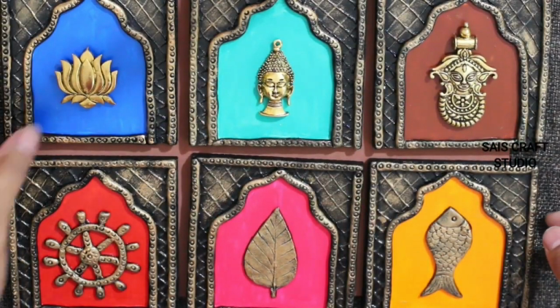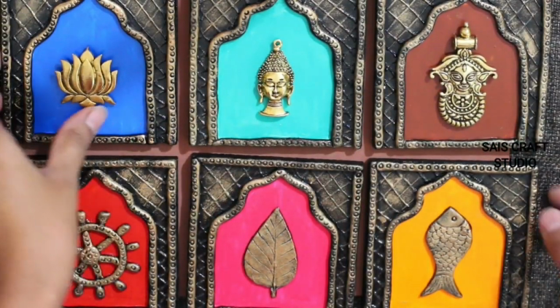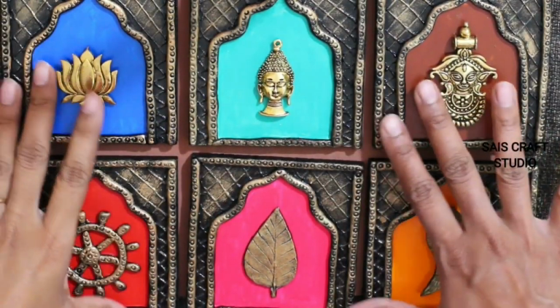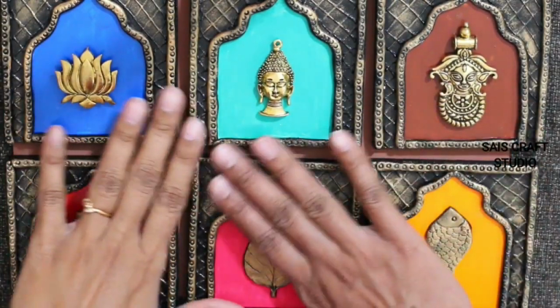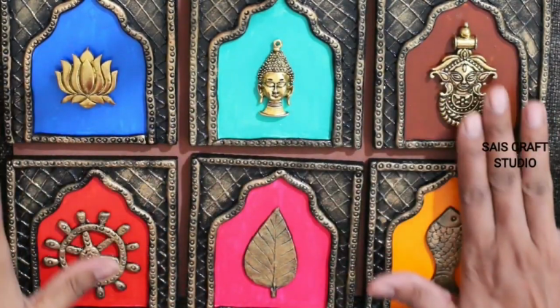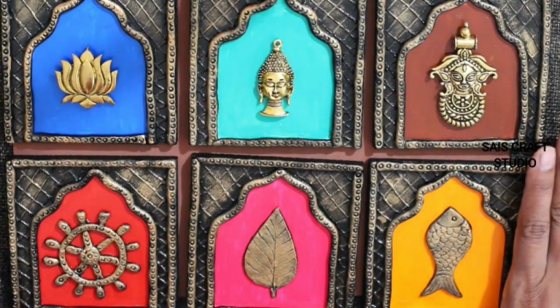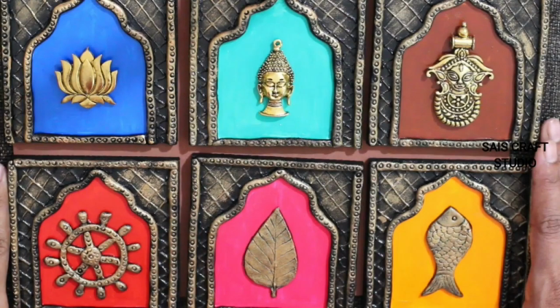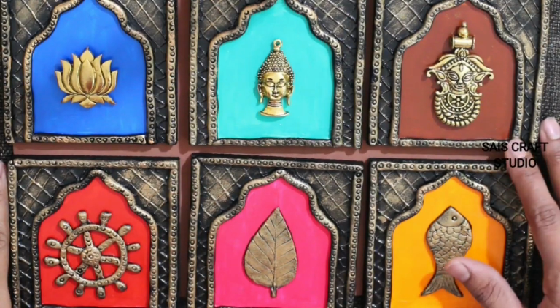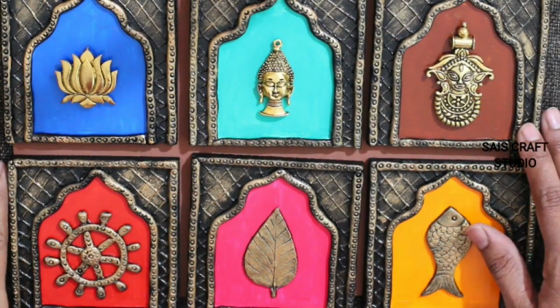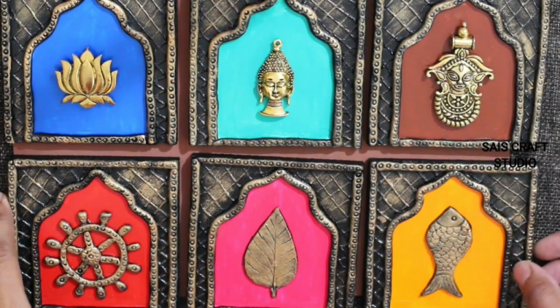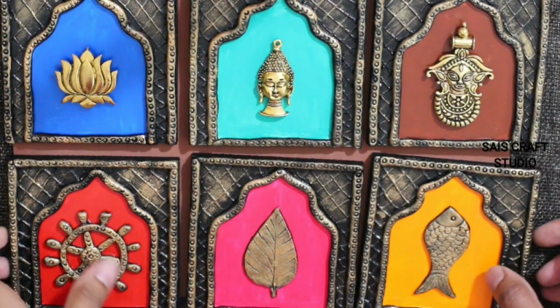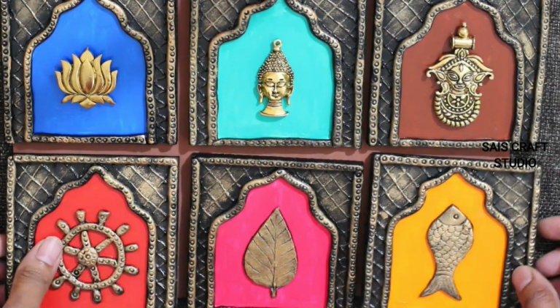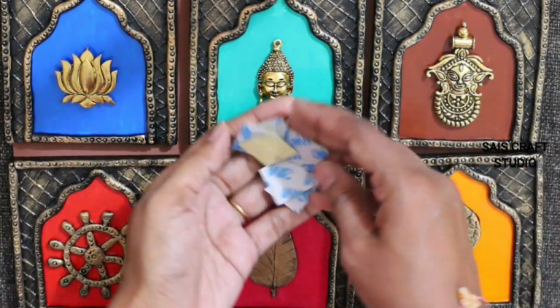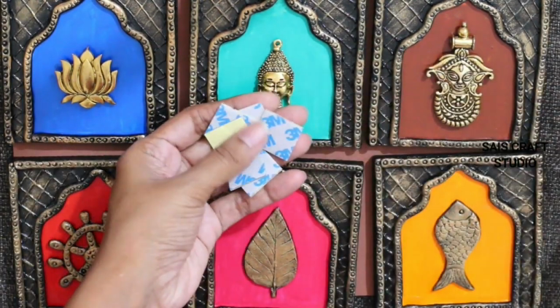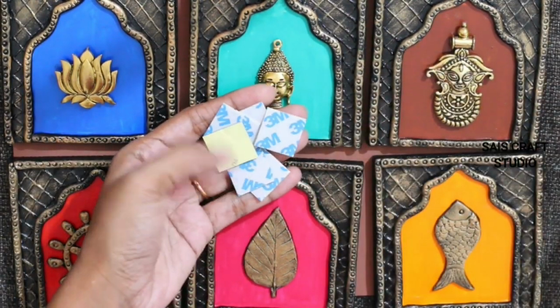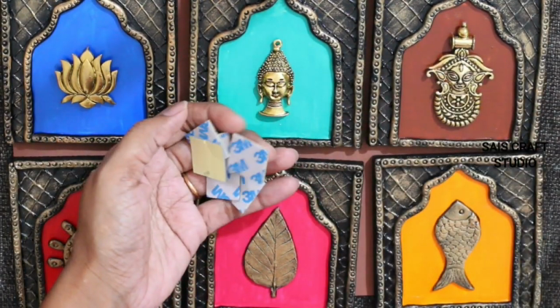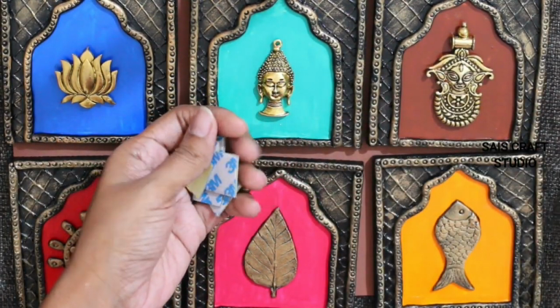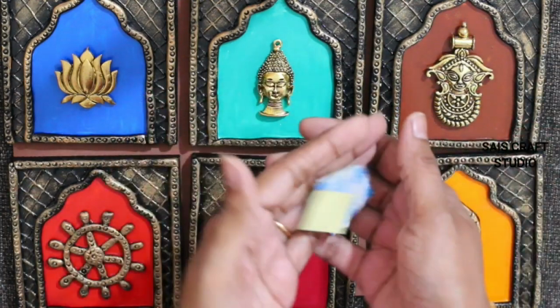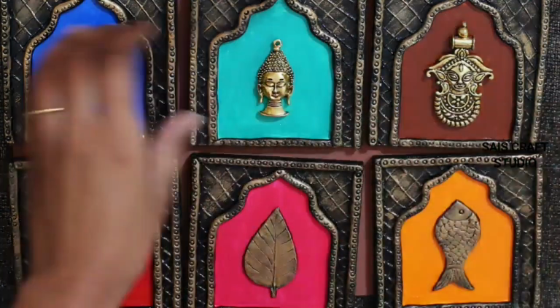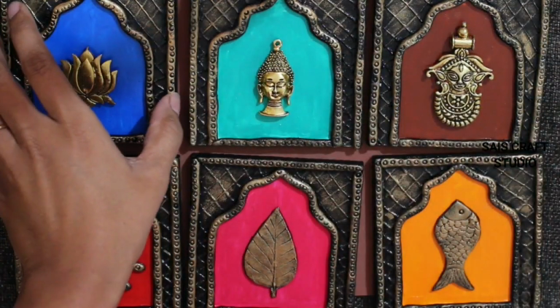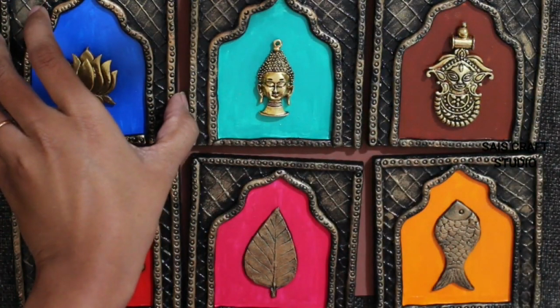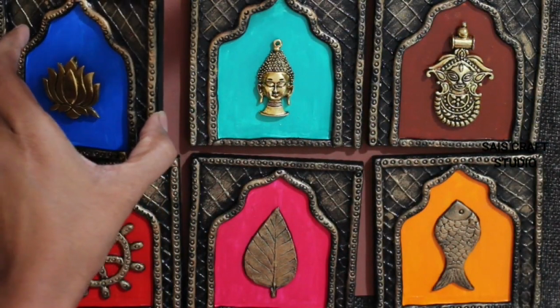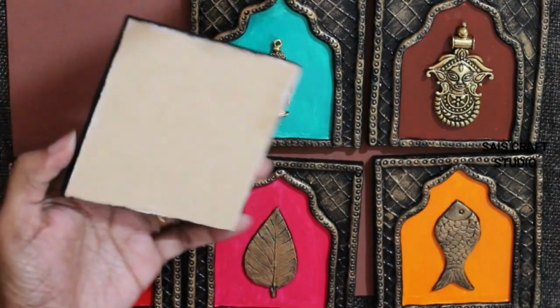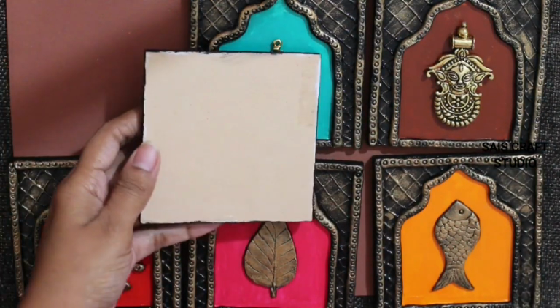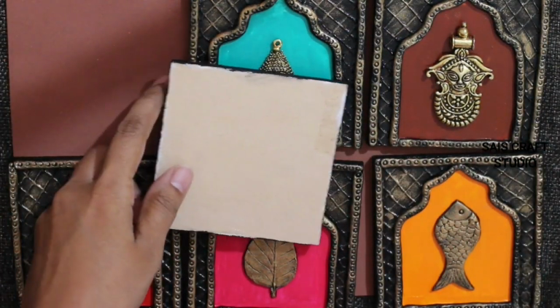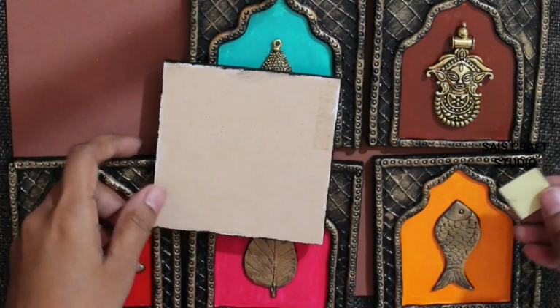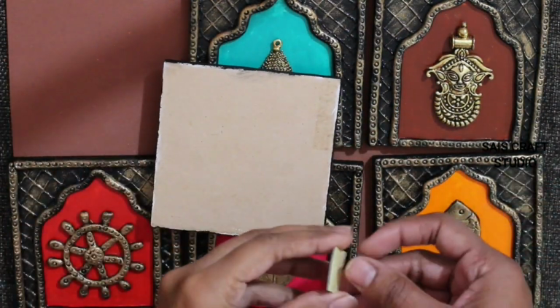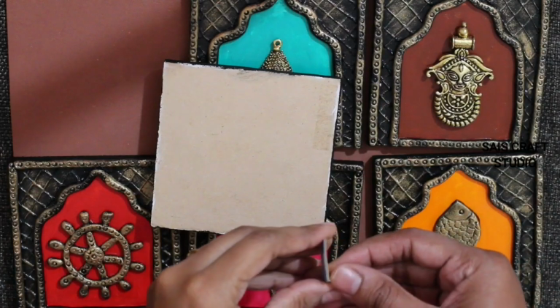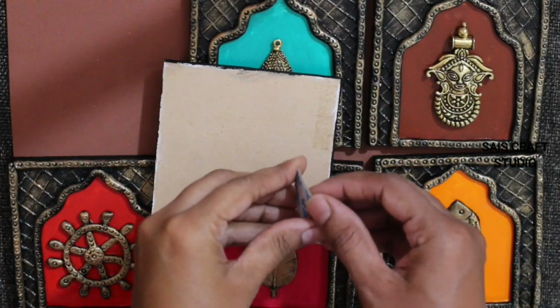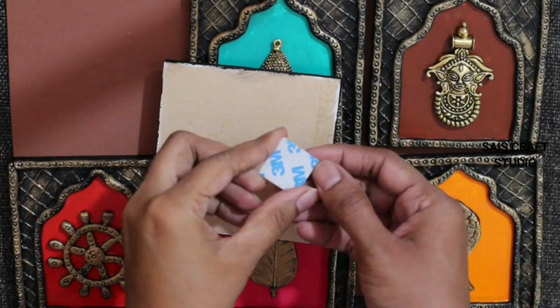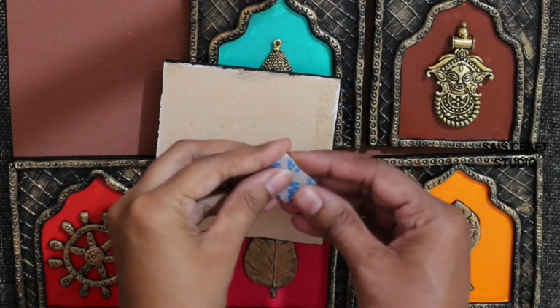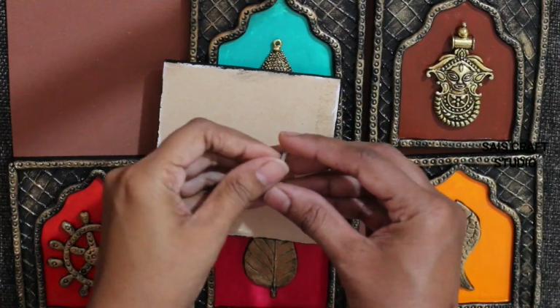Now we are done with the designing part and this is how they look. To stick them to the walls I am using 3M double-sided tapes — they are very thin and also very strong.